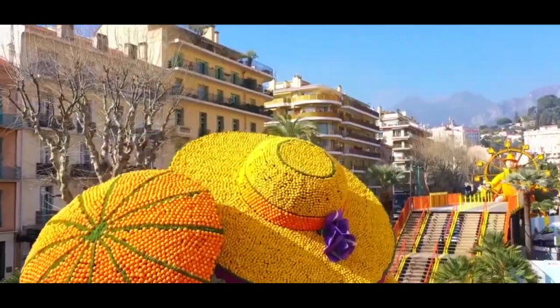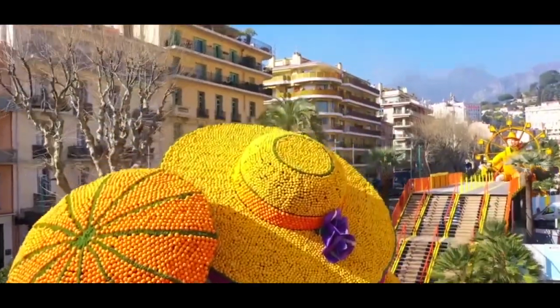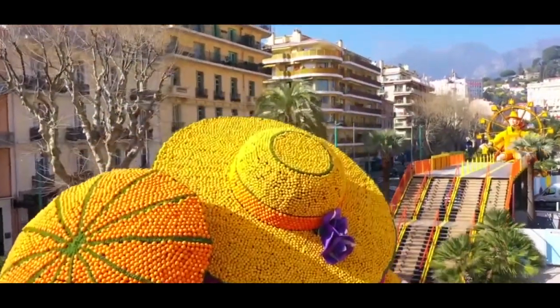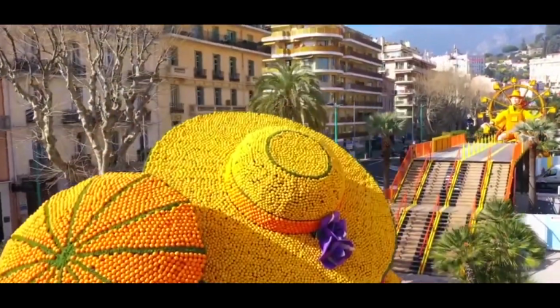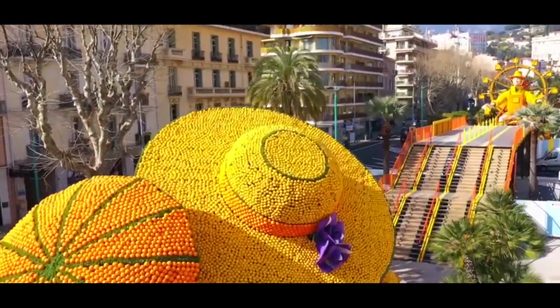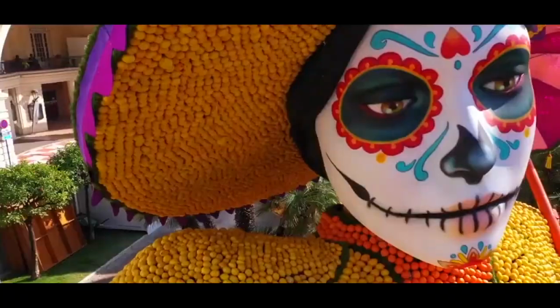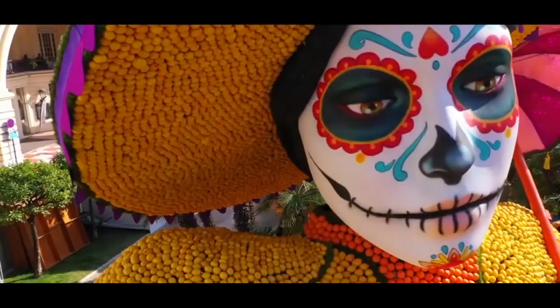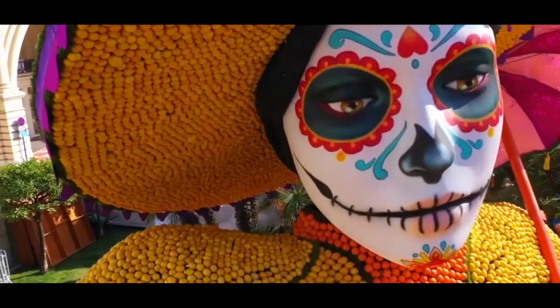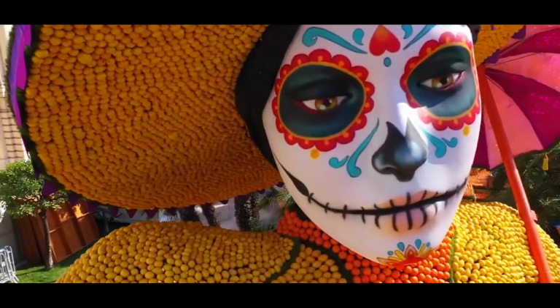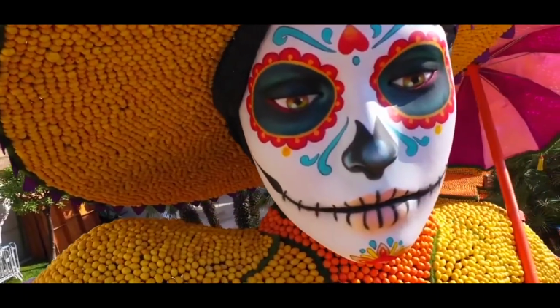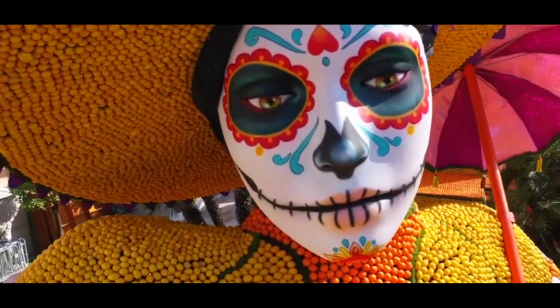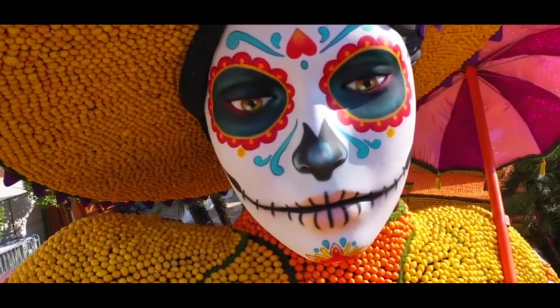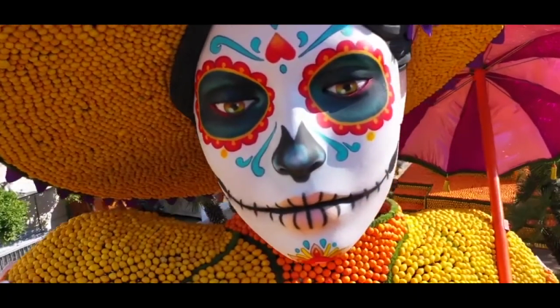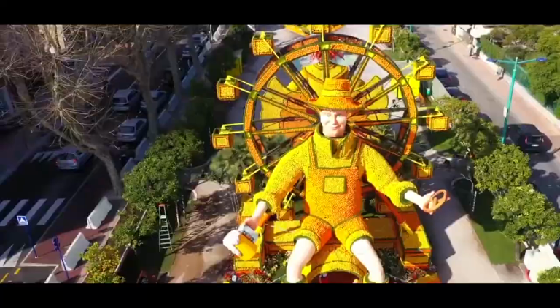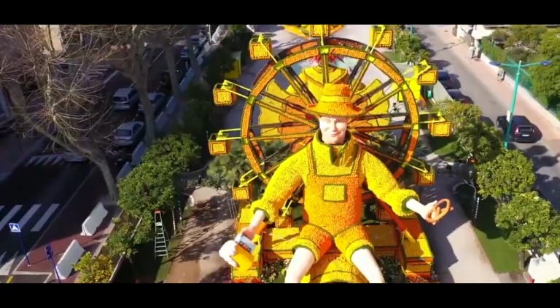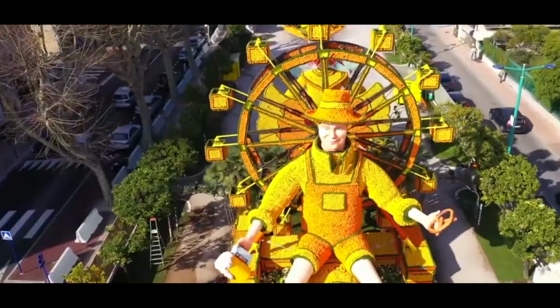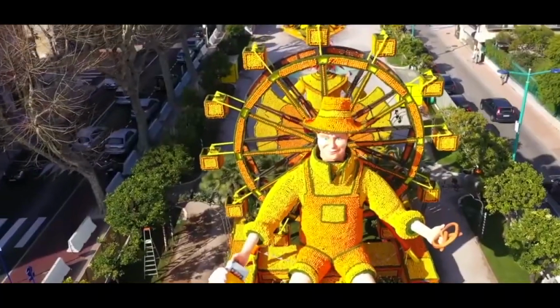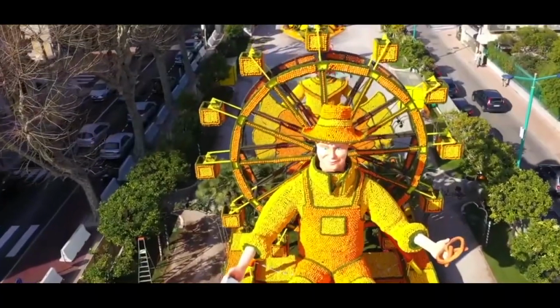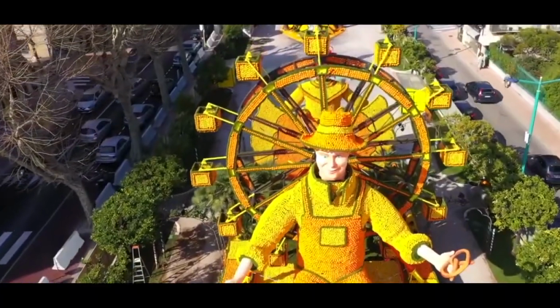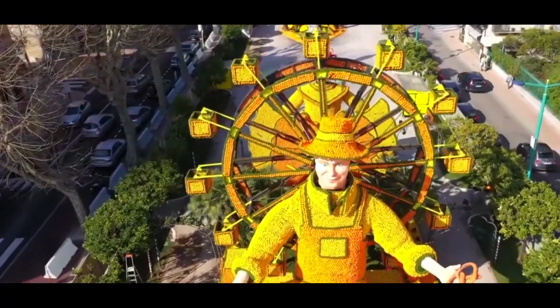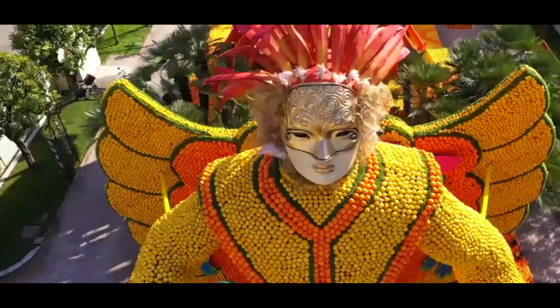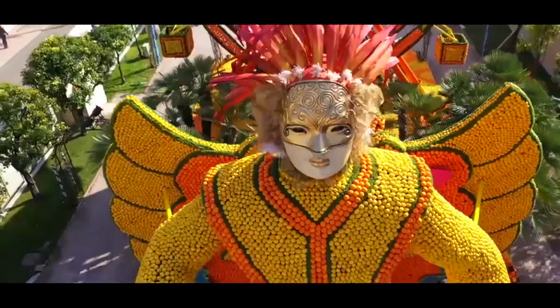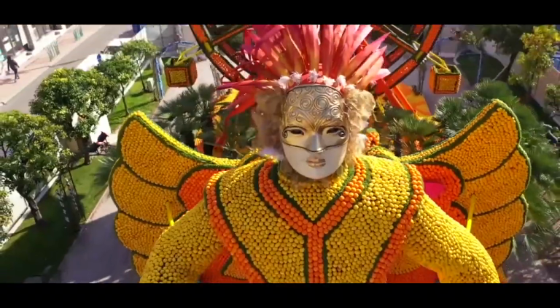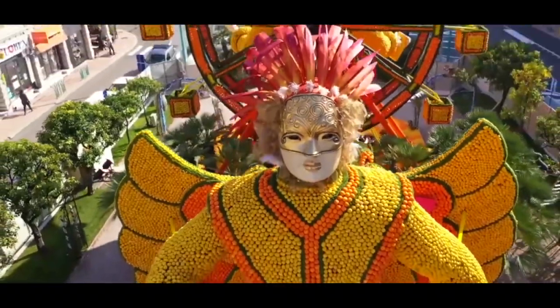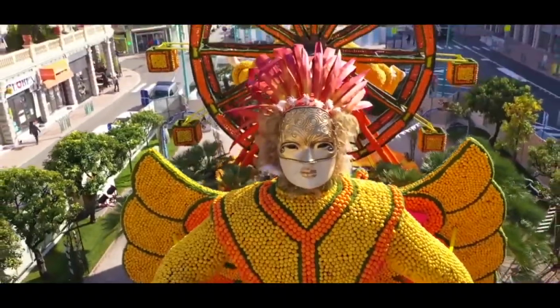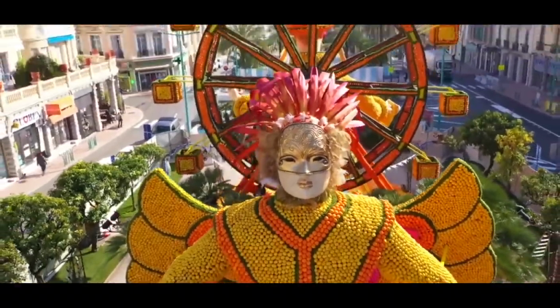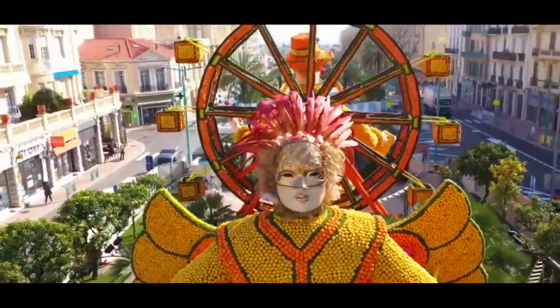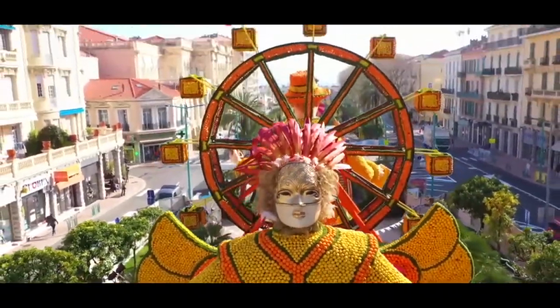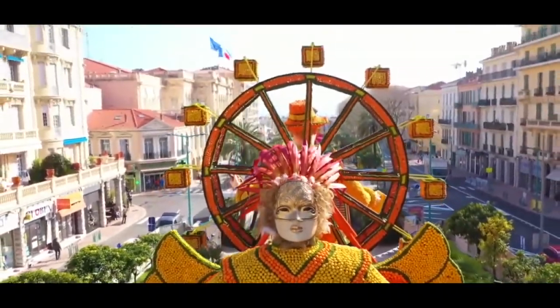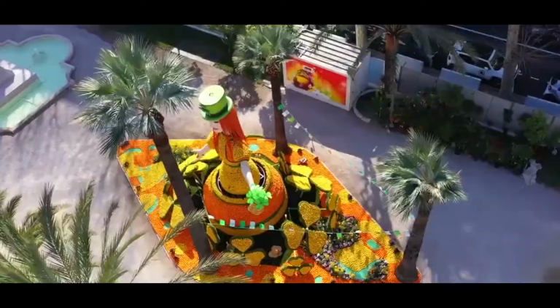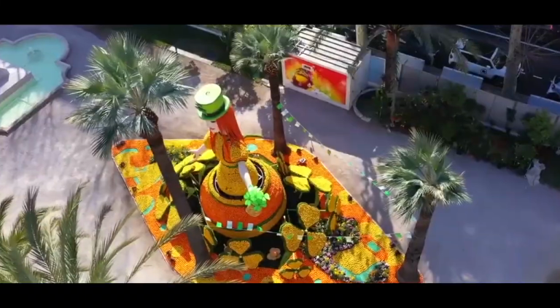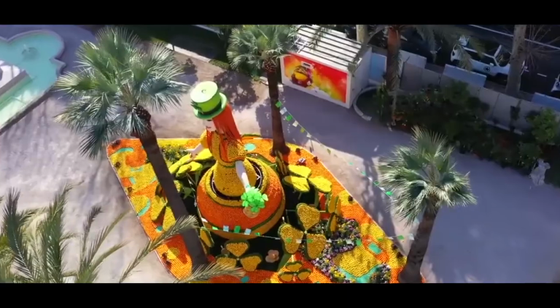There is a daily citrus exposition, where people come to see the amazing creations and buy local products made from oranges and lemons.